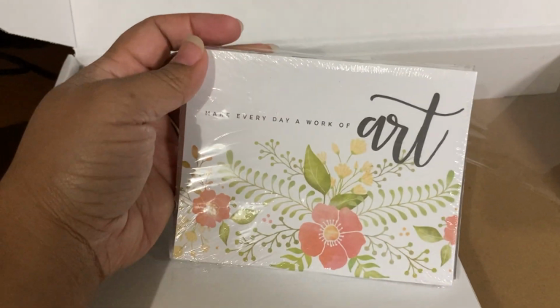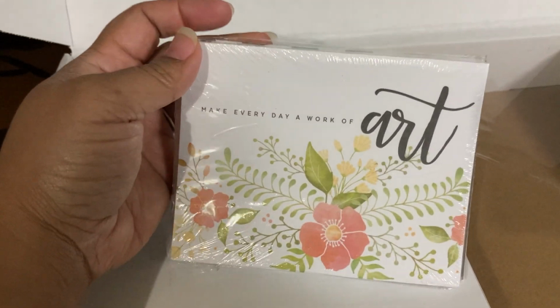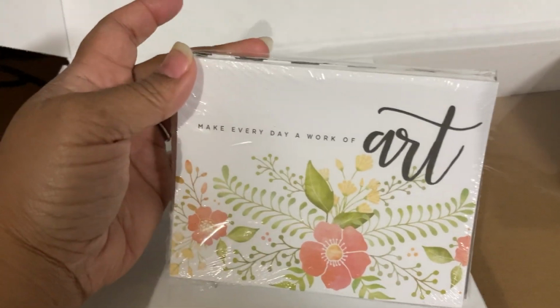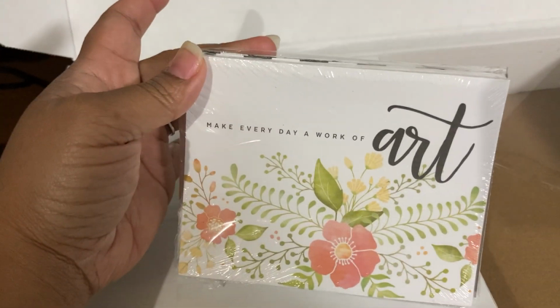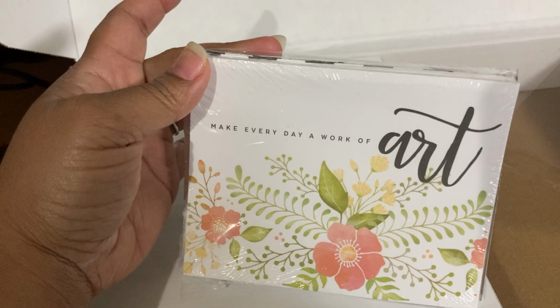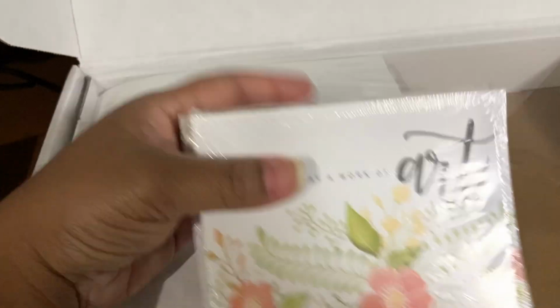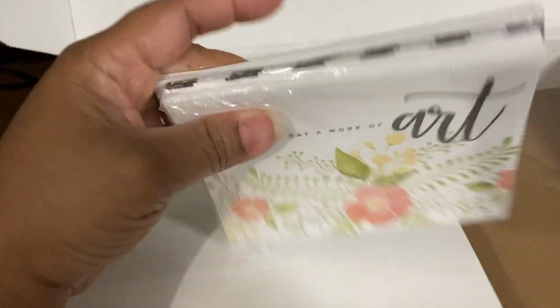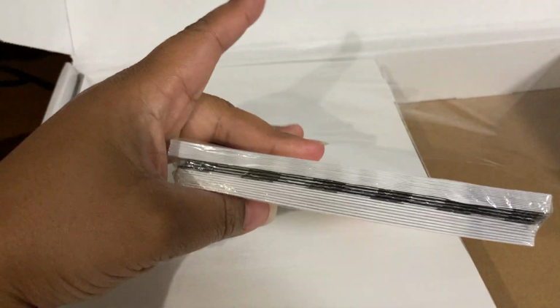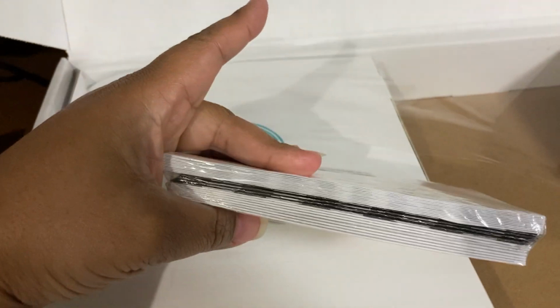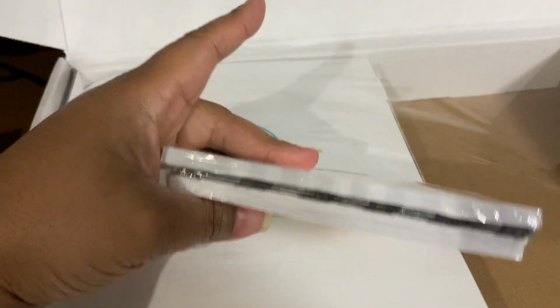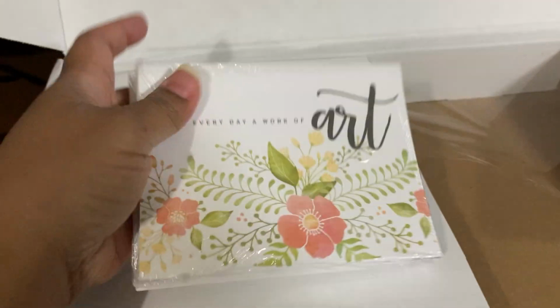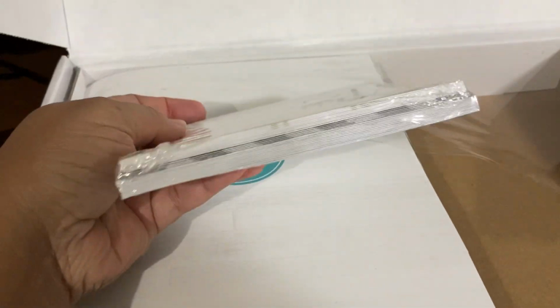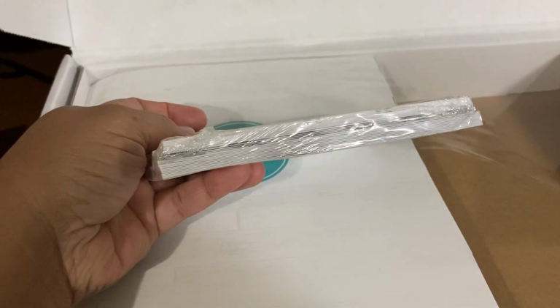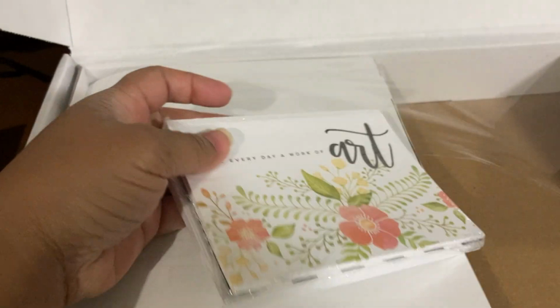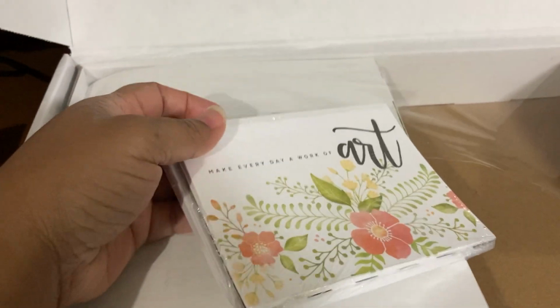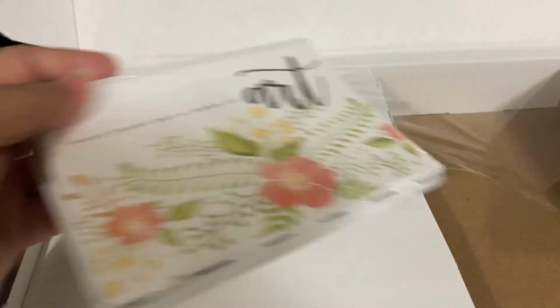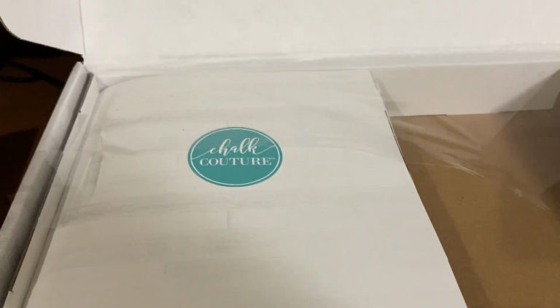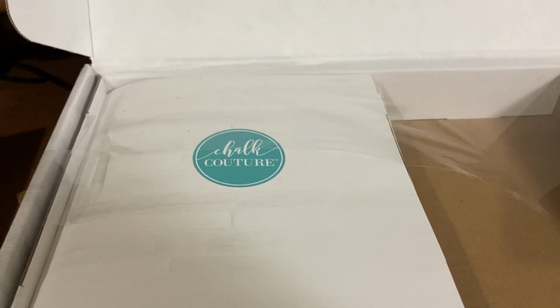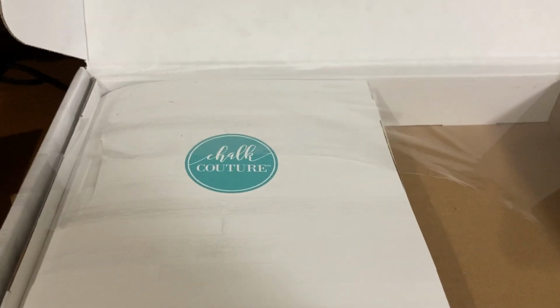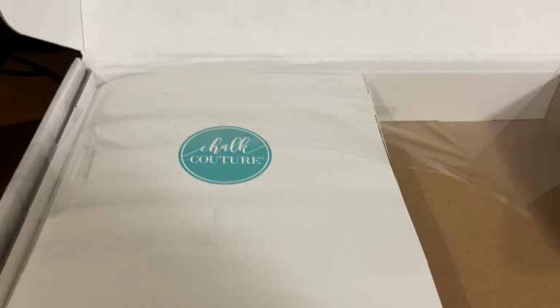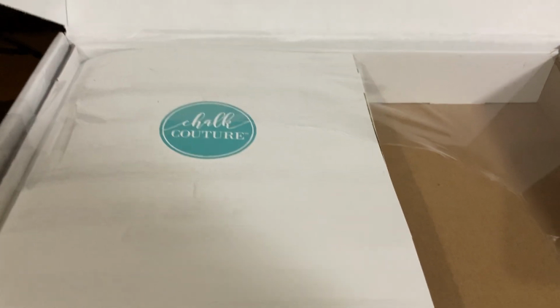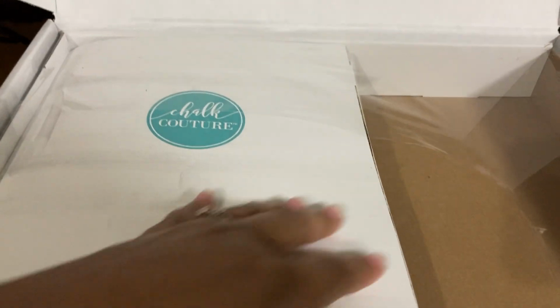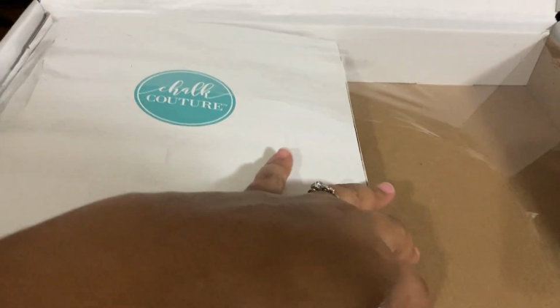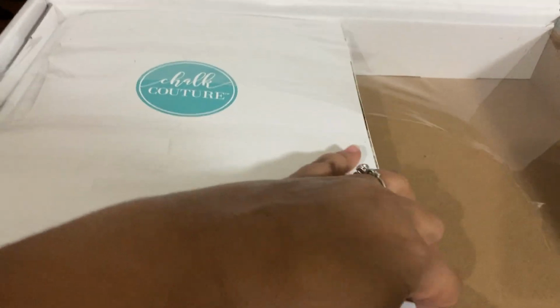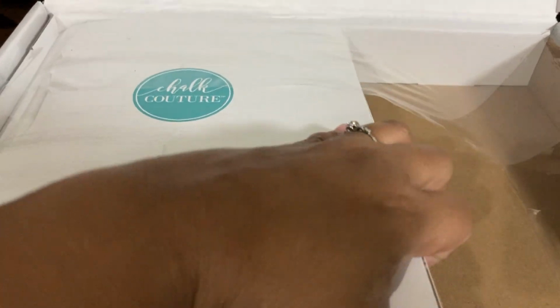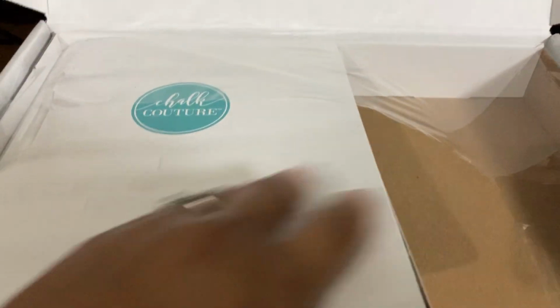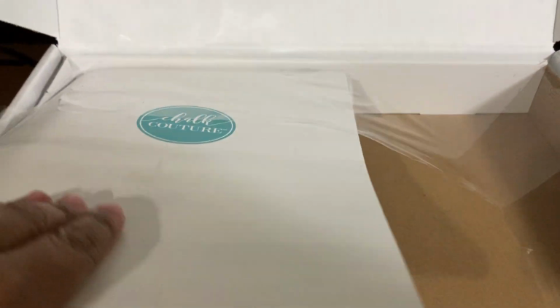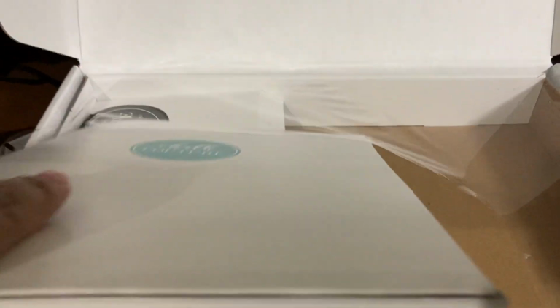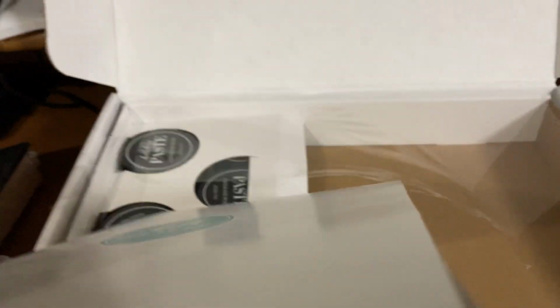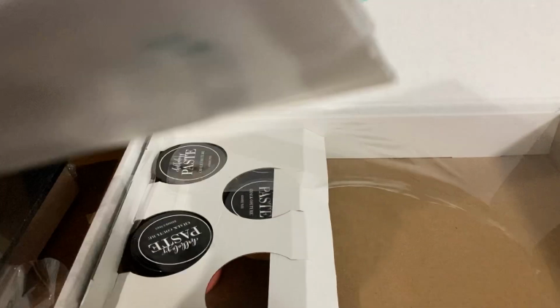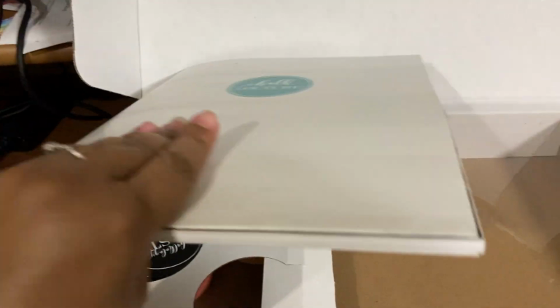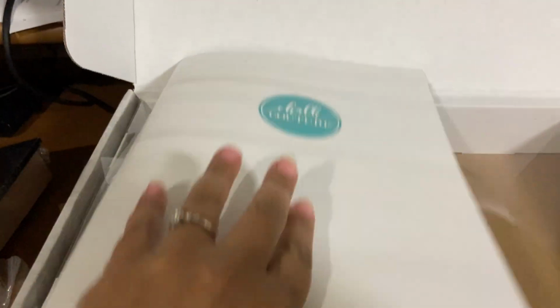You have a beautiful set of thank you cards. Most of you that have worked with me in other companies know I'm really big on customer service and thank you cards and that kind of thing. So it's awesome that it comes with them.